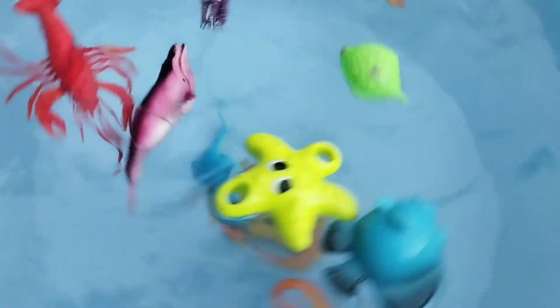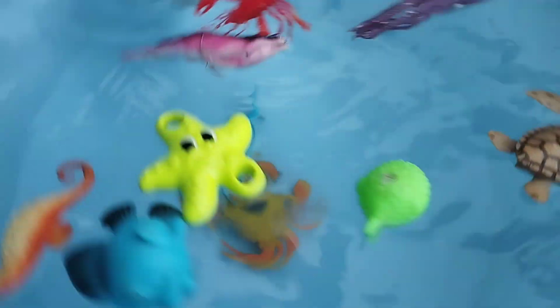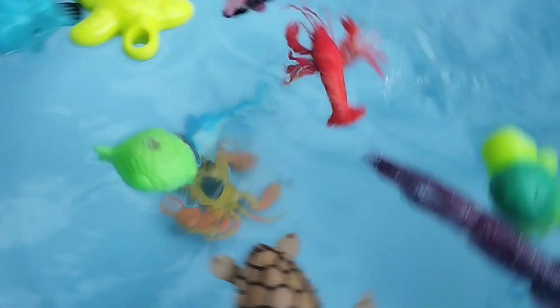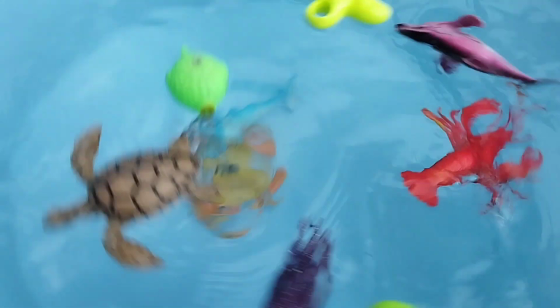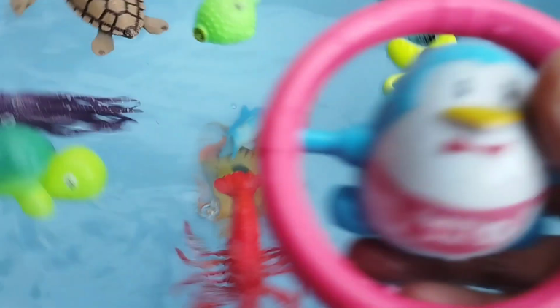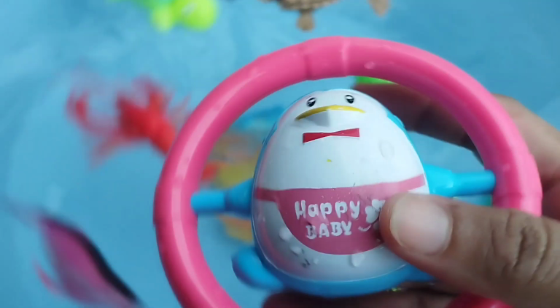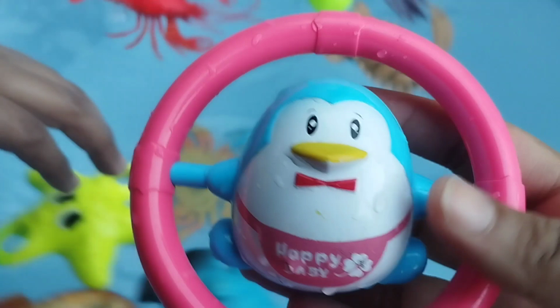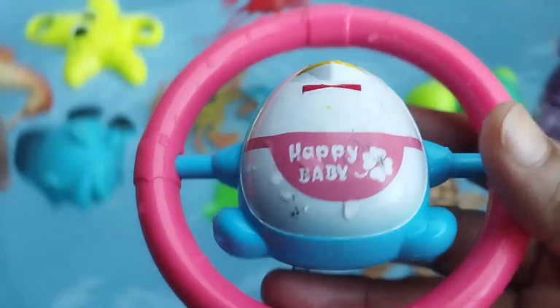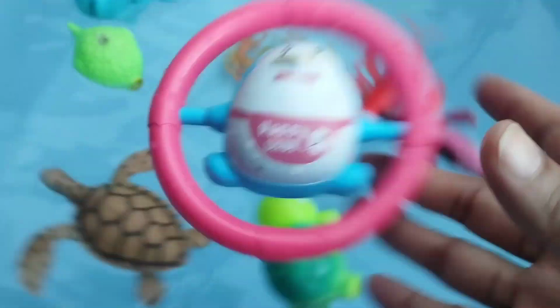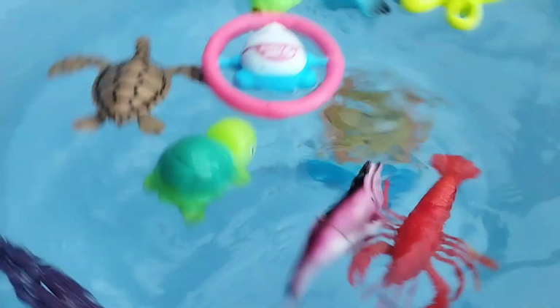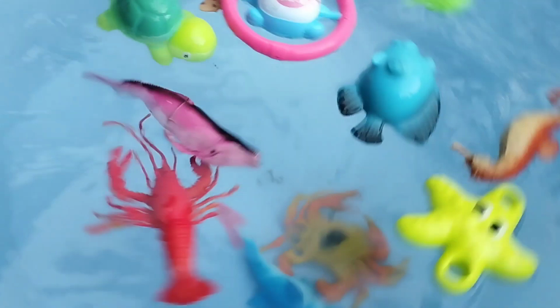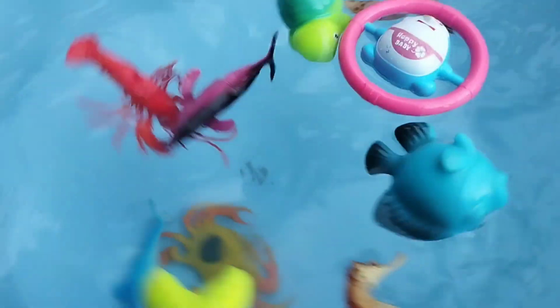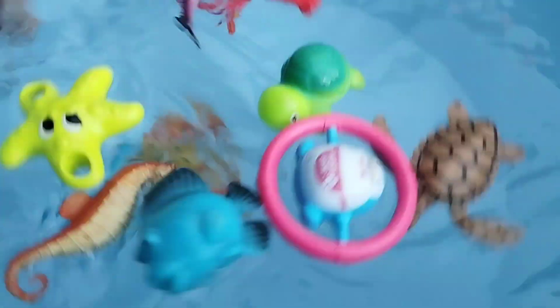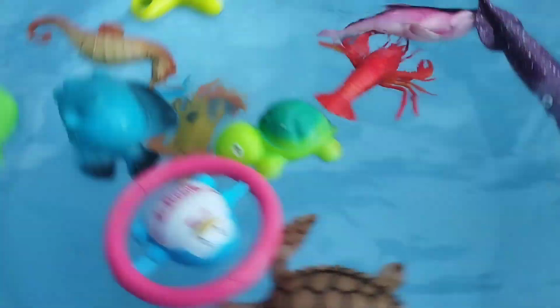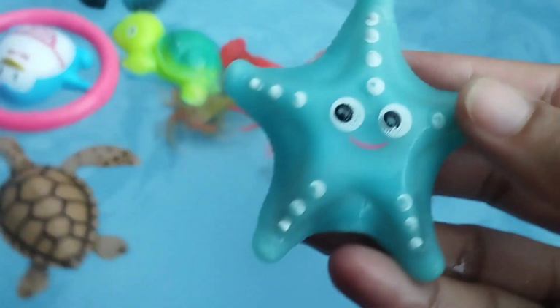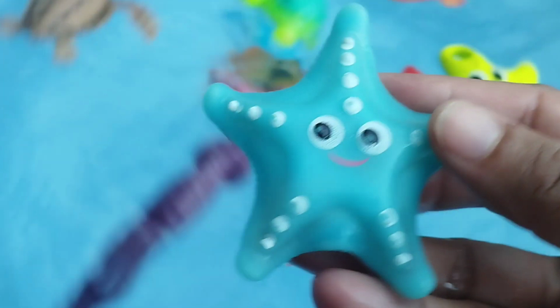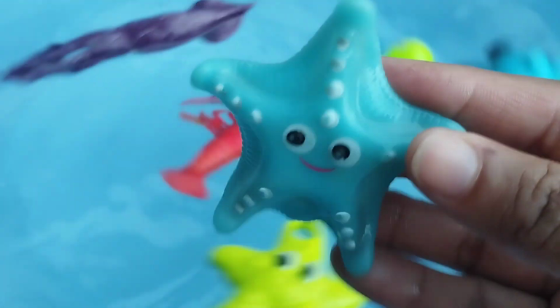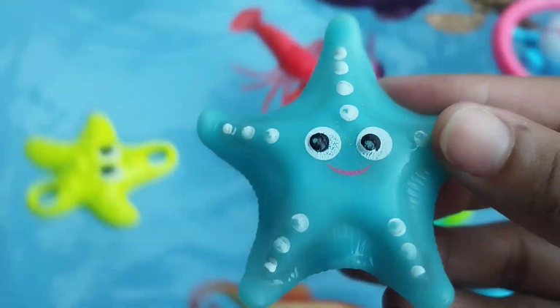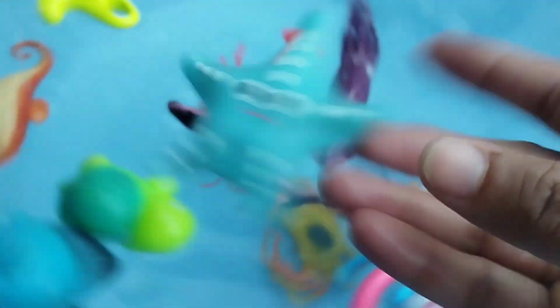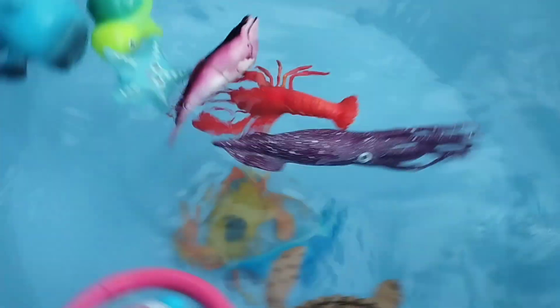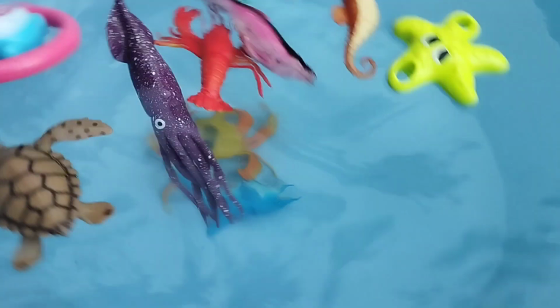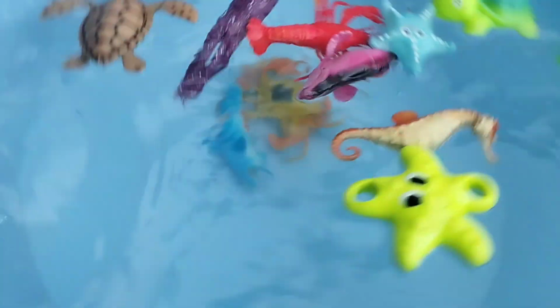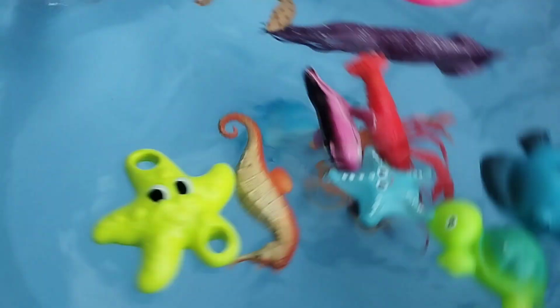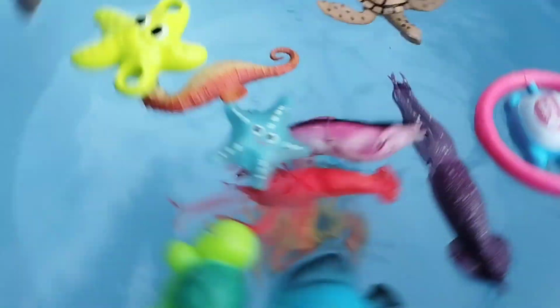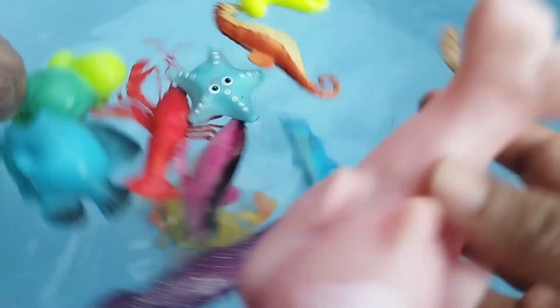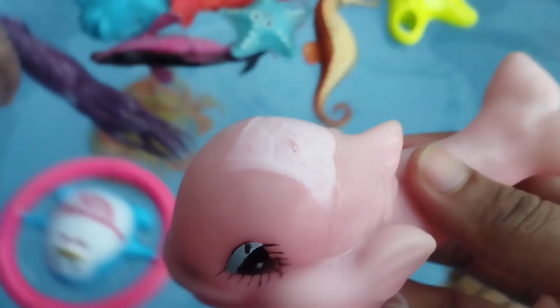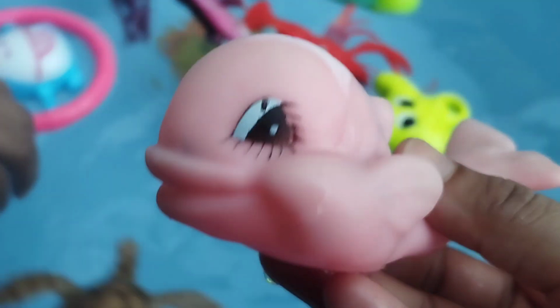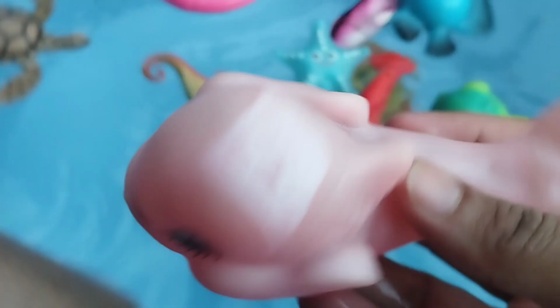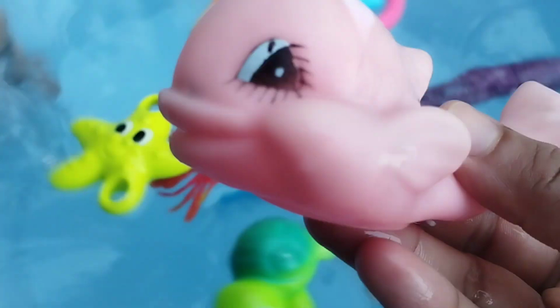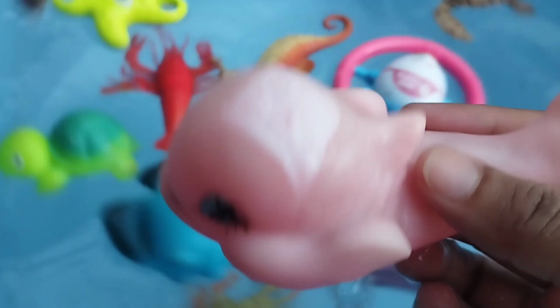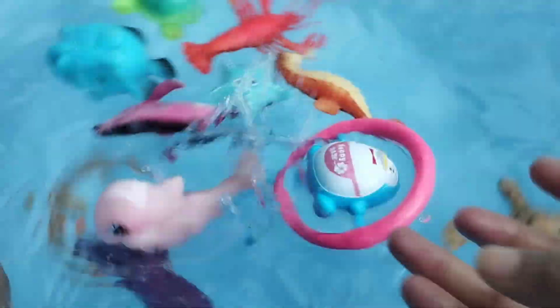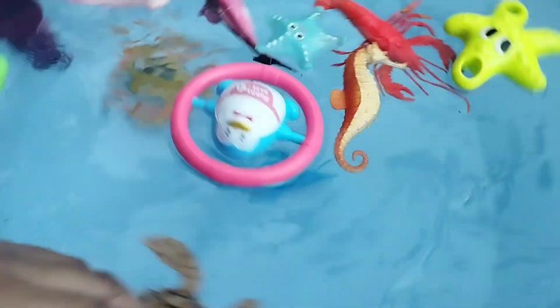The next sea animal is a penguin. This is a starfish. The next sea animal is a pink fish.